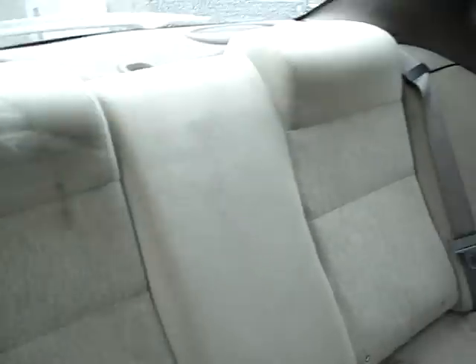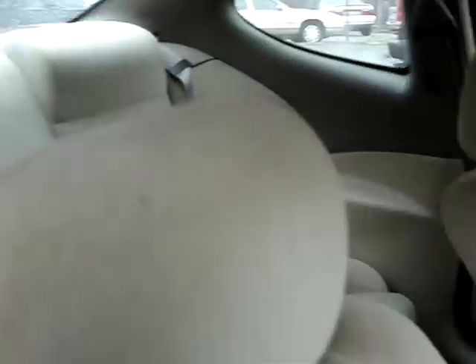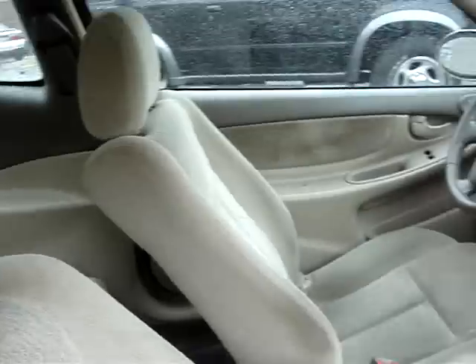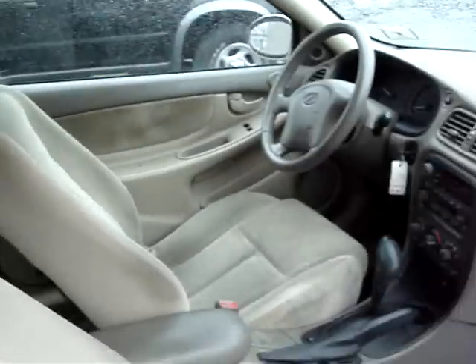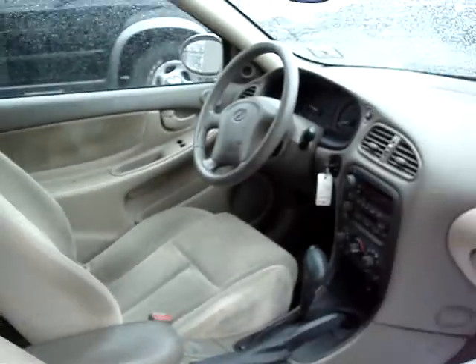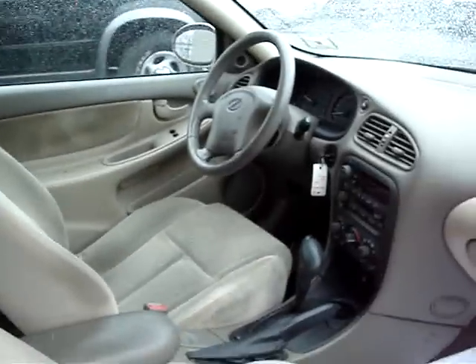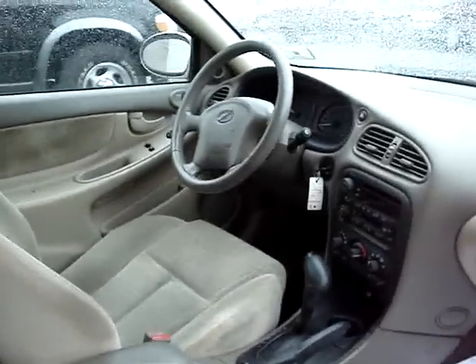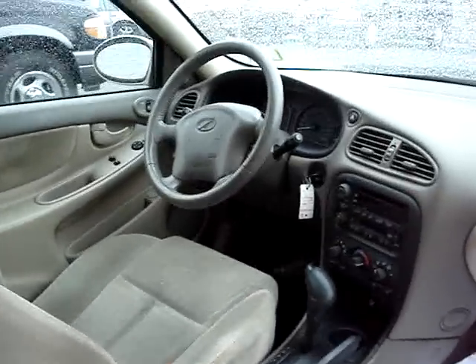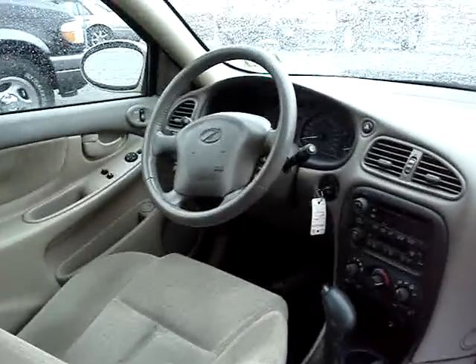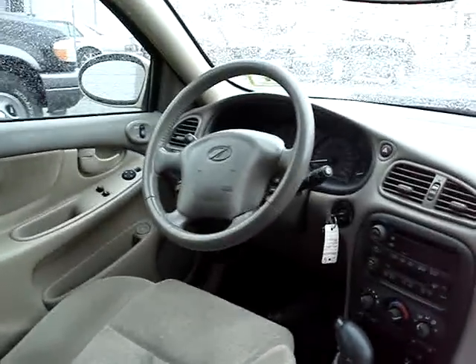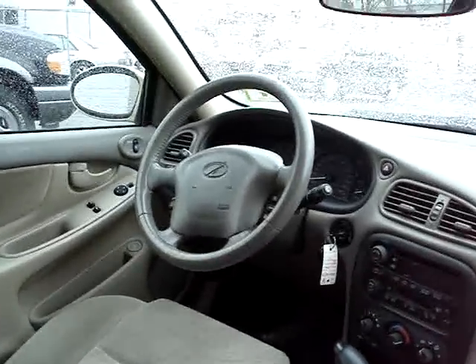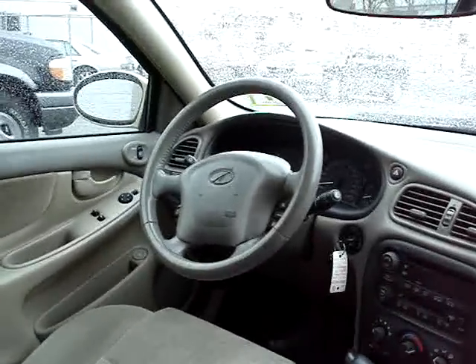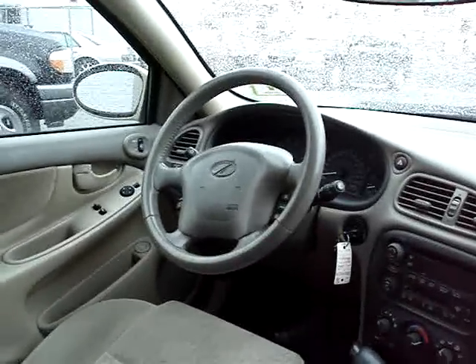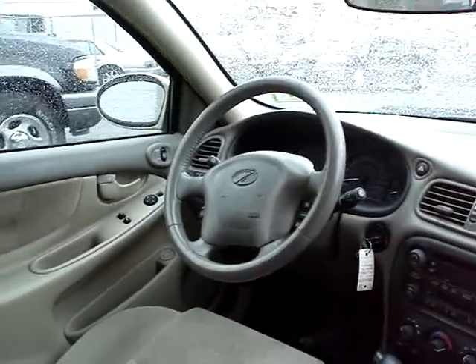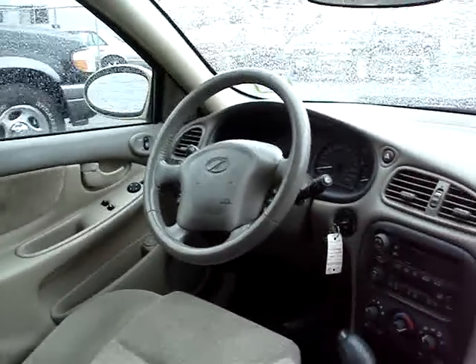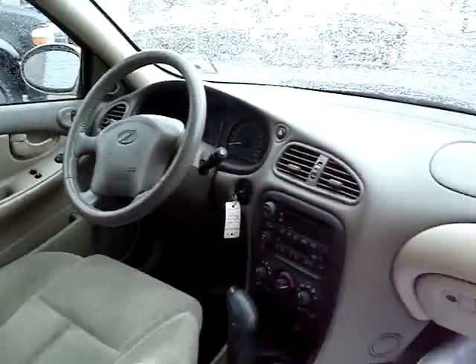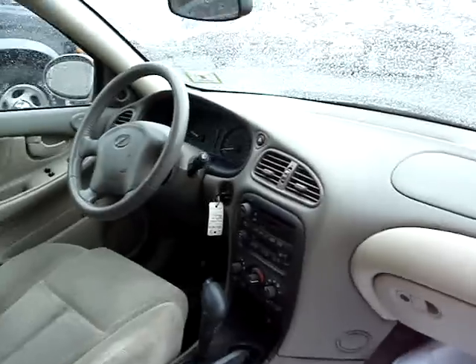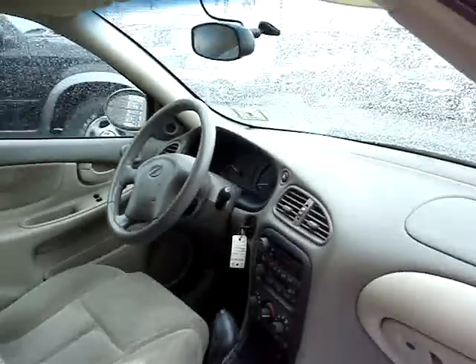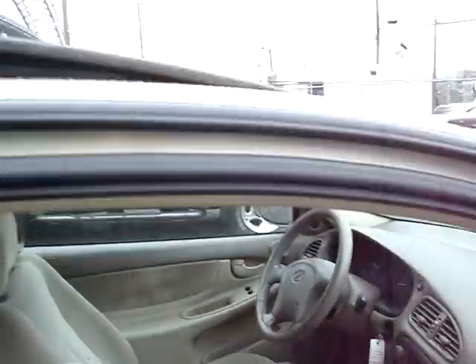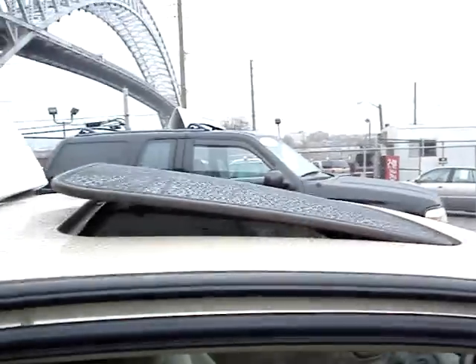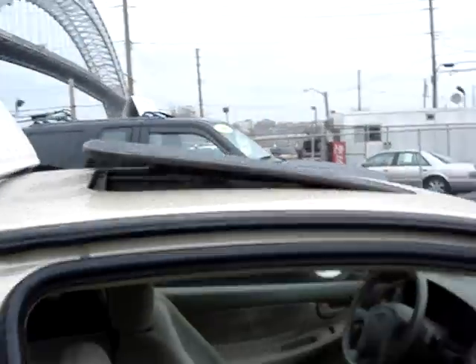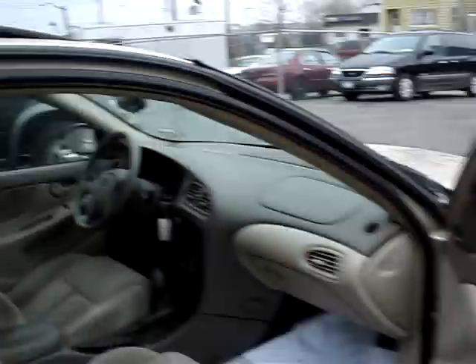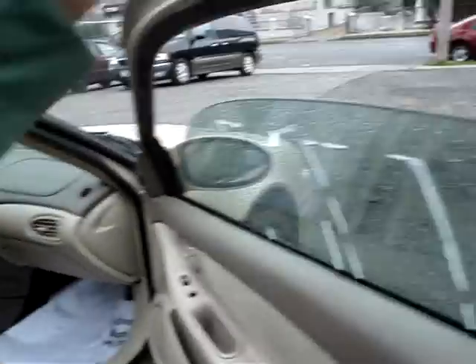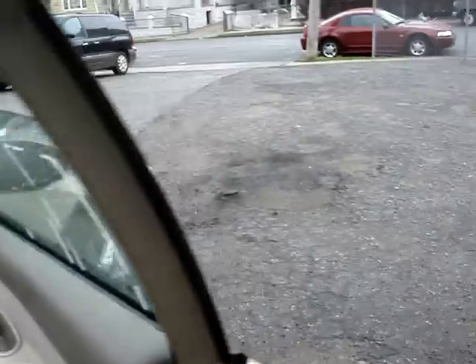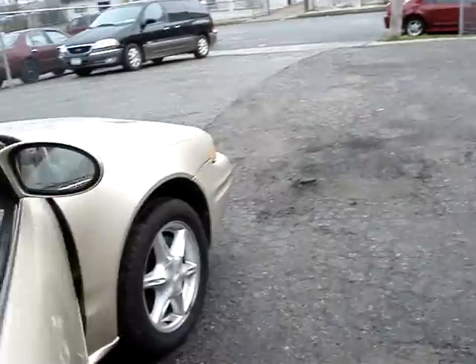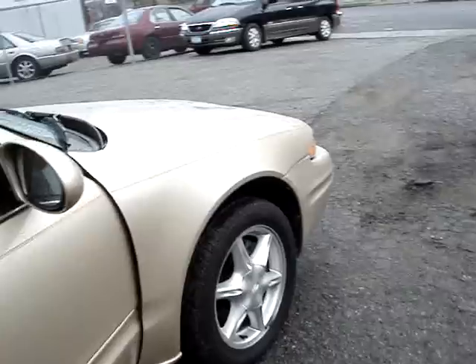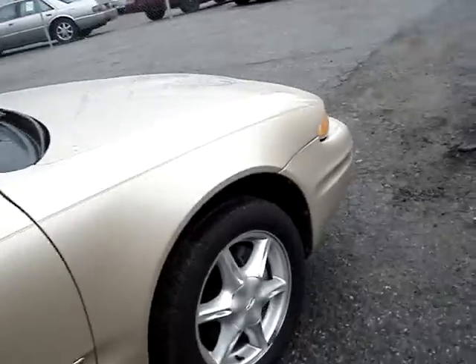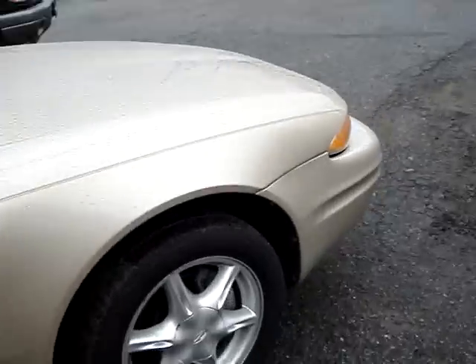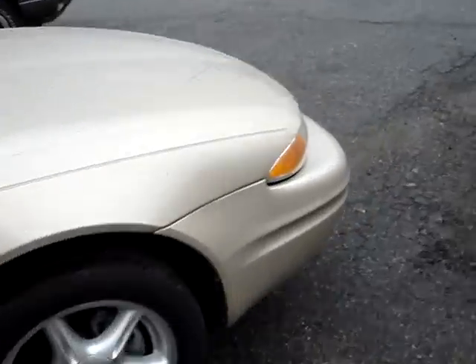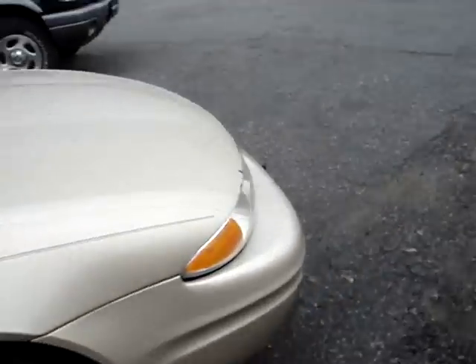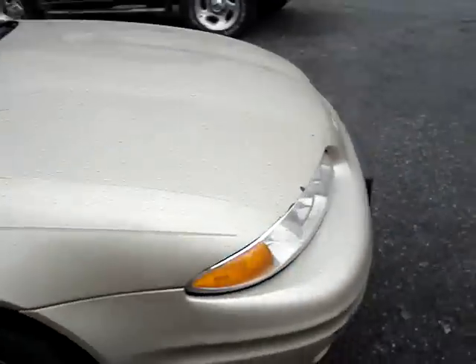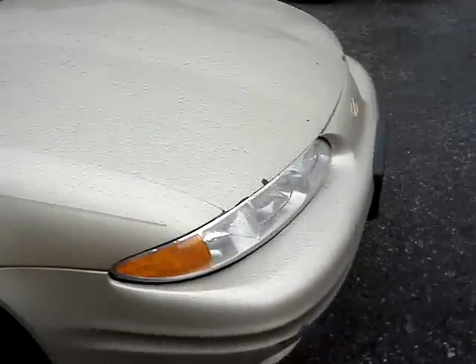Good looking beige interior. CD player. Tilt. Nice sunroof up there. Sporty car, definitely.